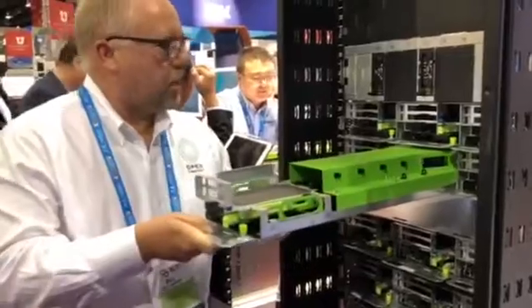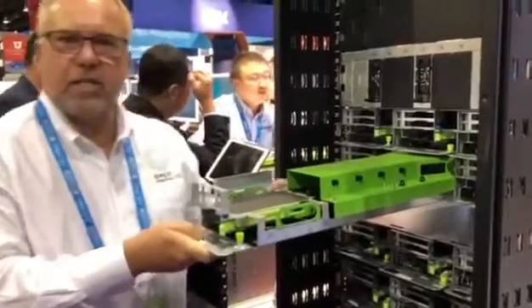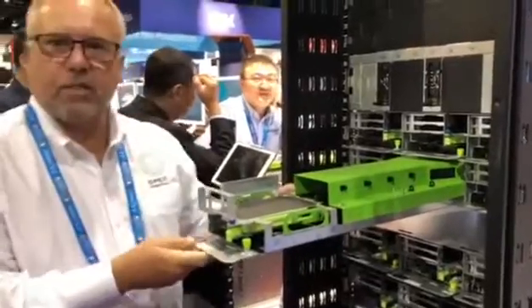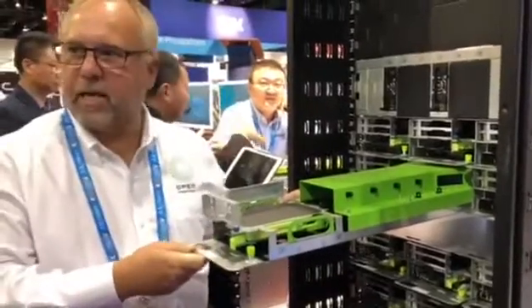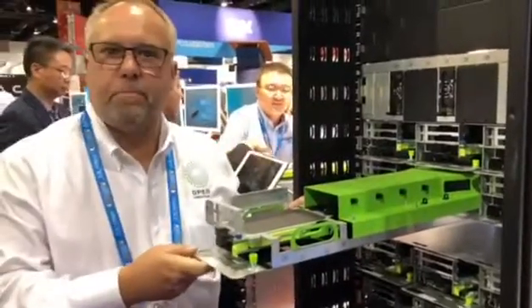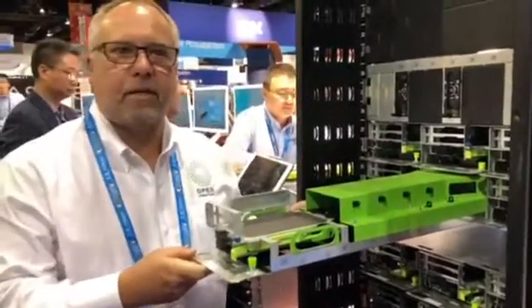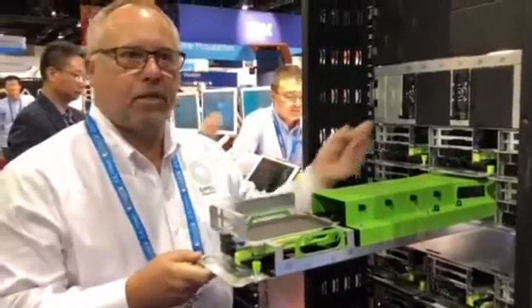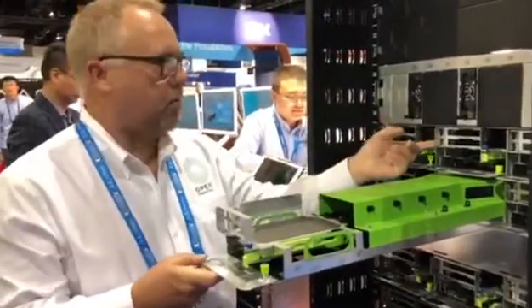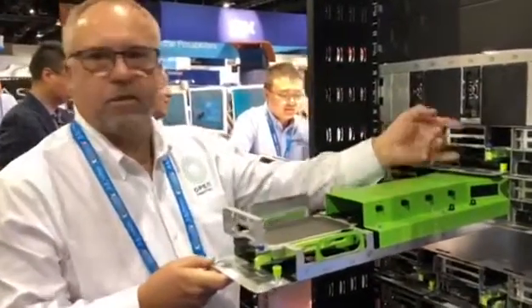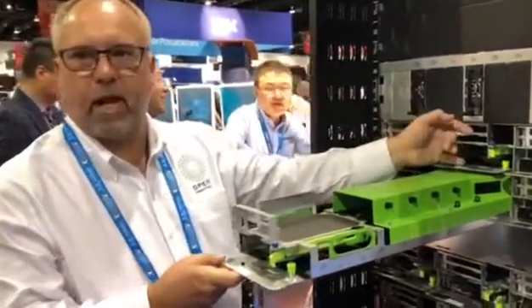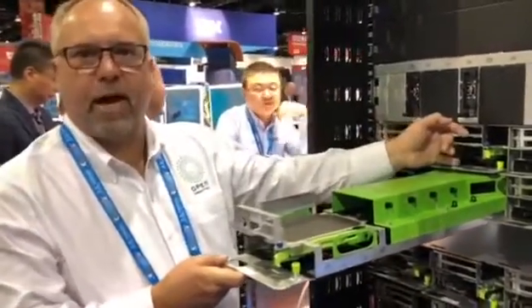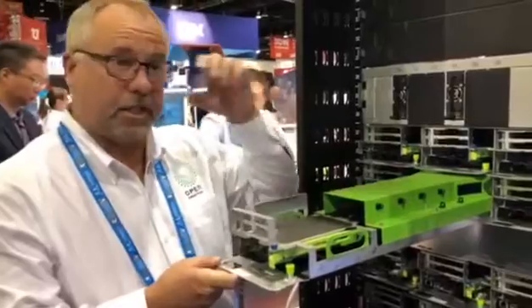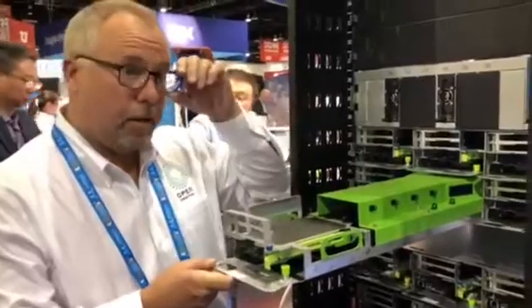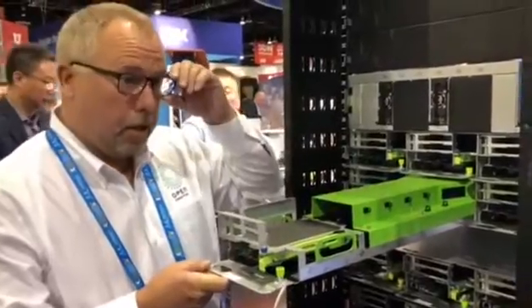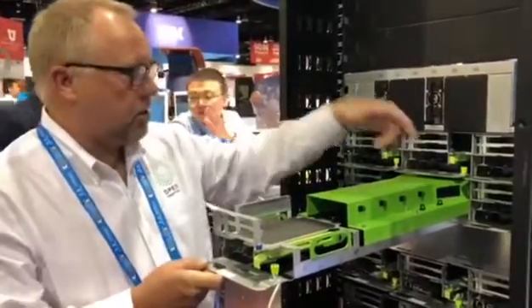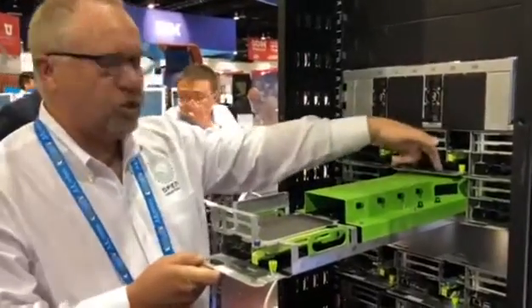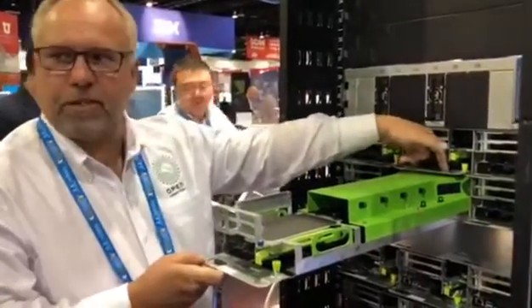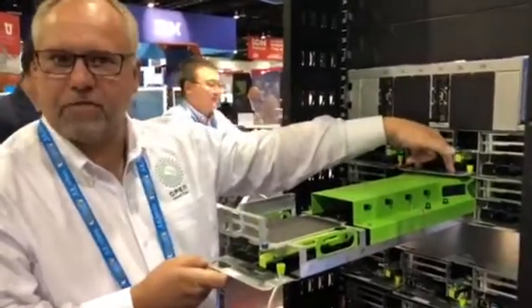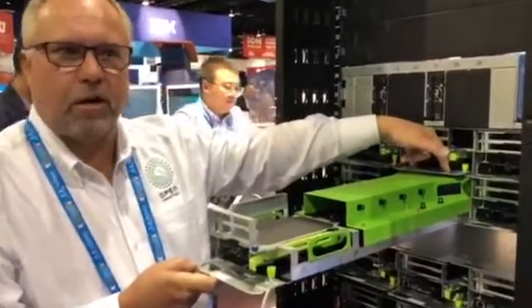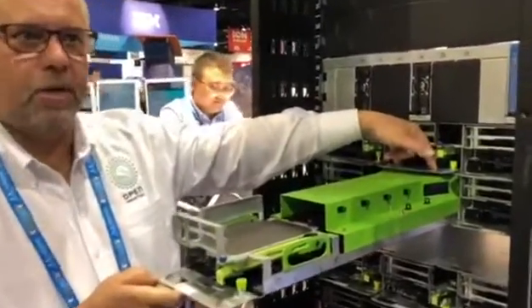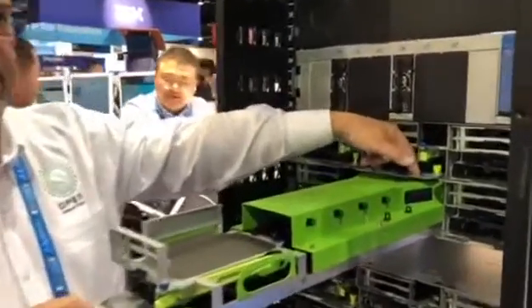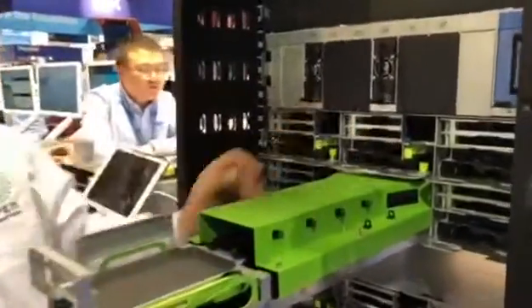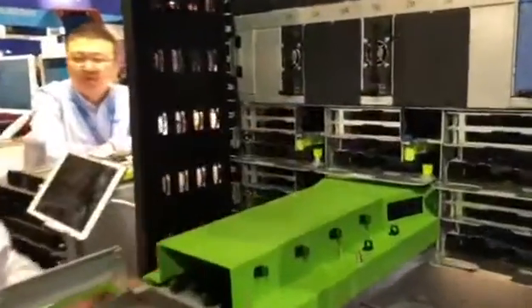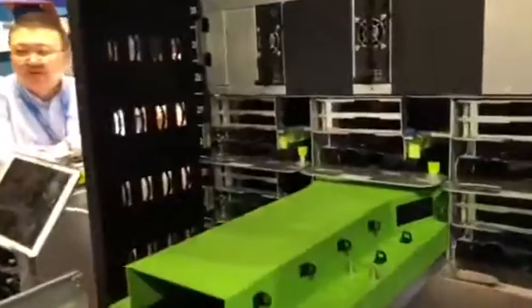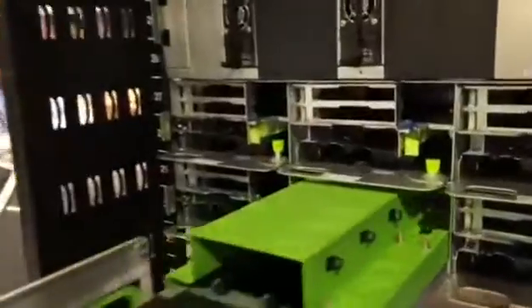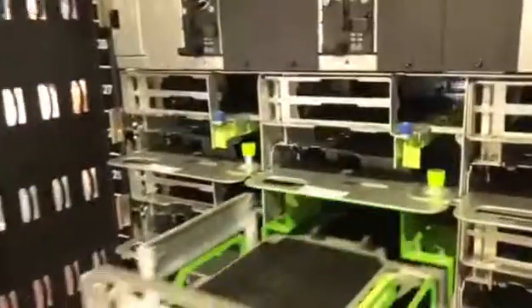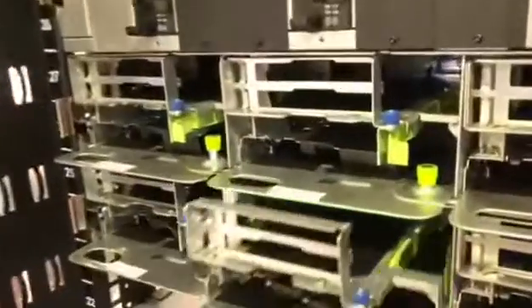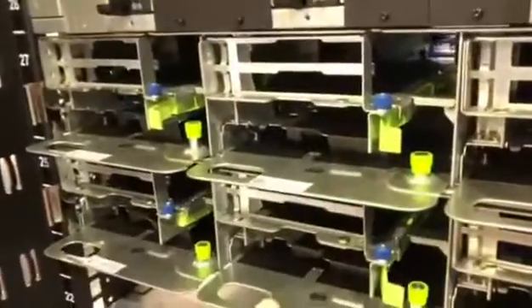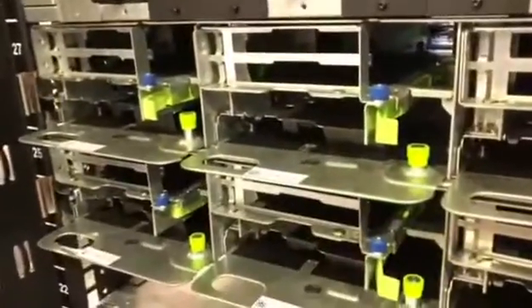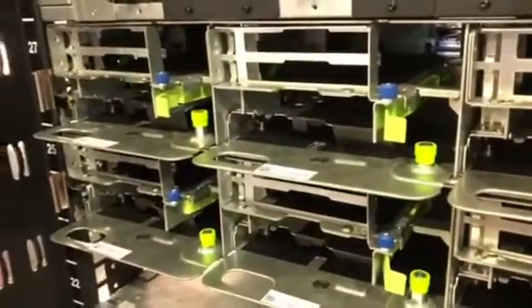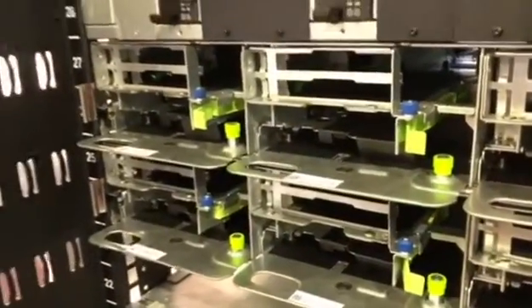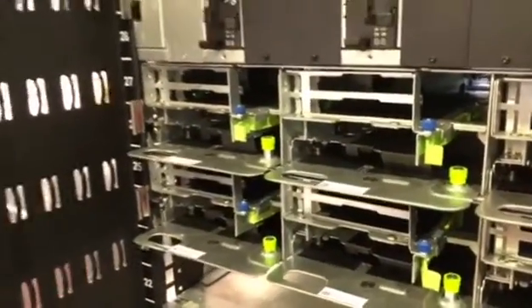As I slide this back in, it's going to mate to the 12-volt supply in the back of the system. There's a 12-volt soft start built into this sled so that it allows me to hot-plug directly in and it powers on.